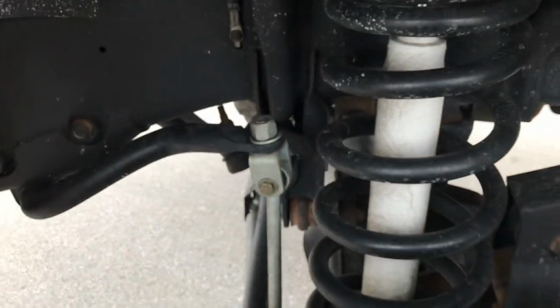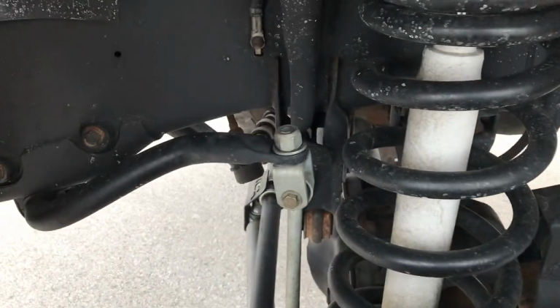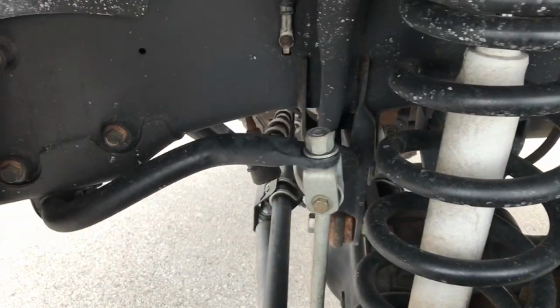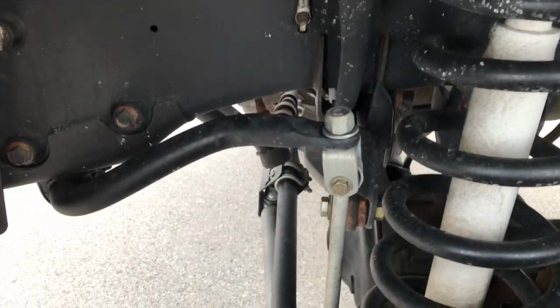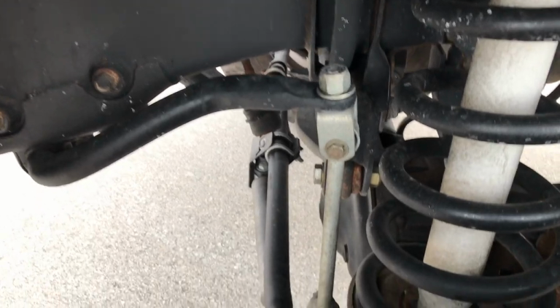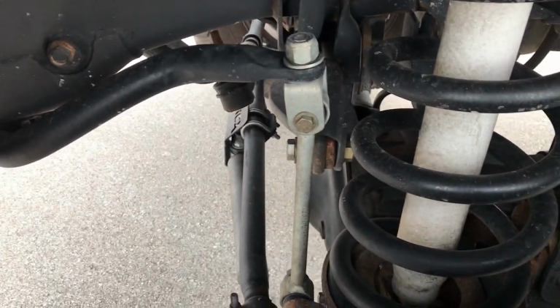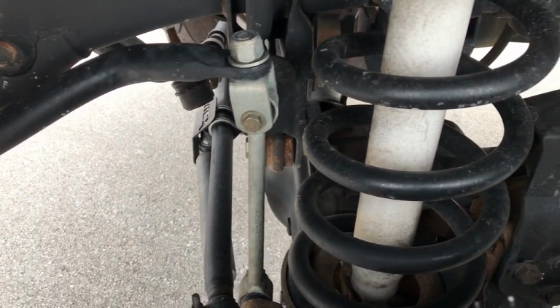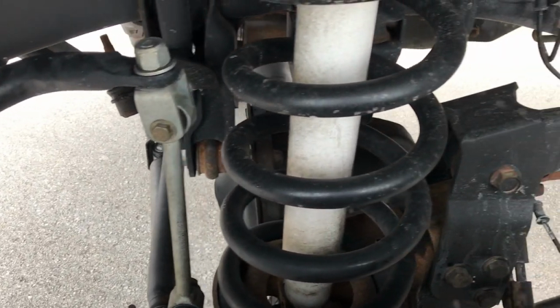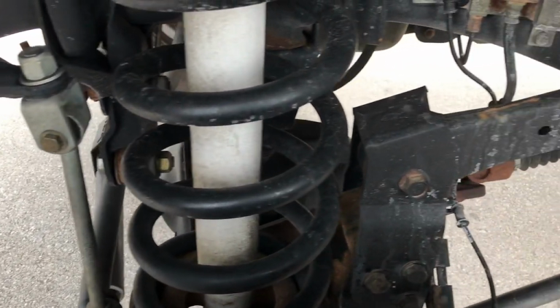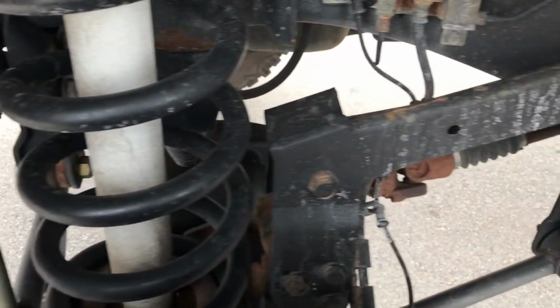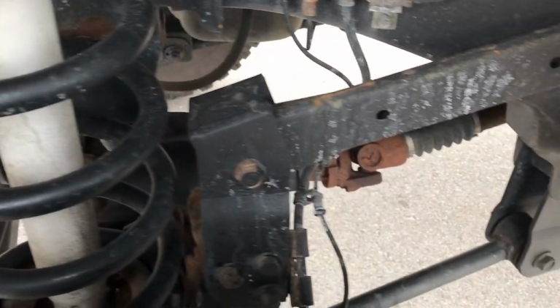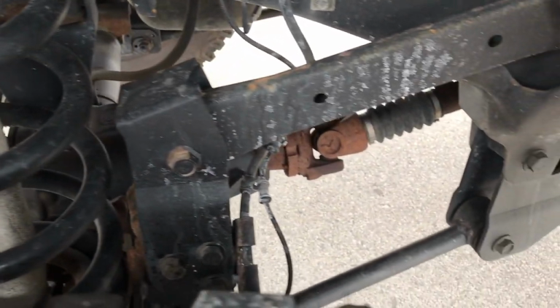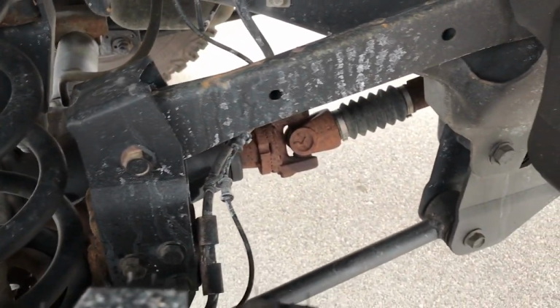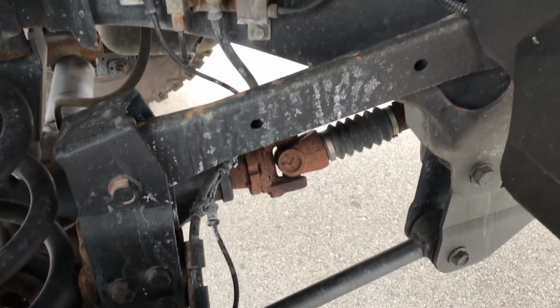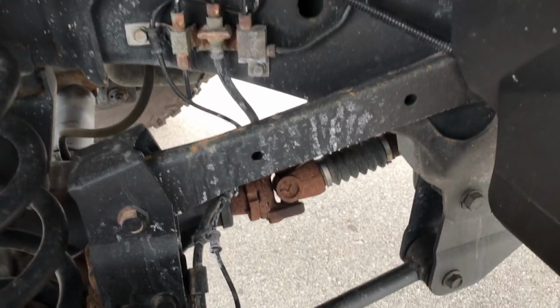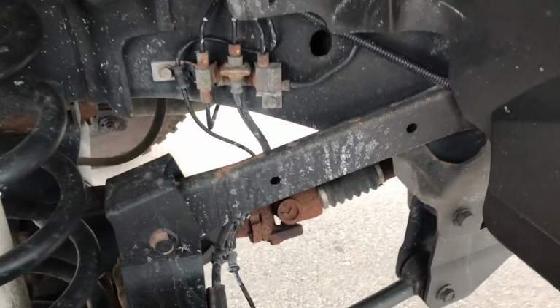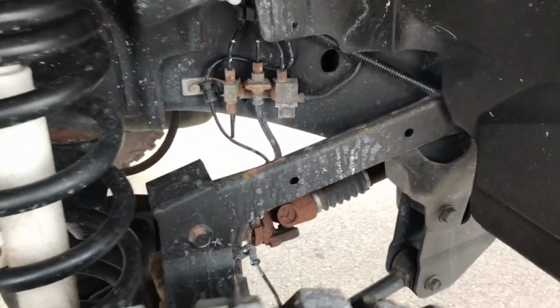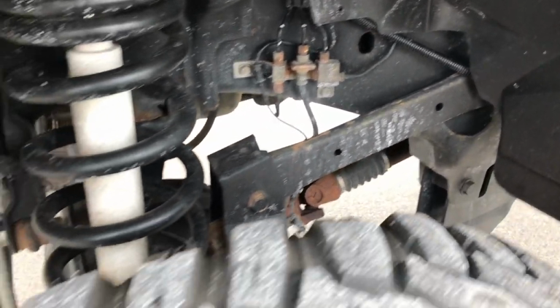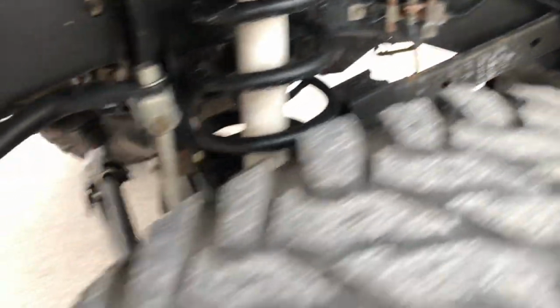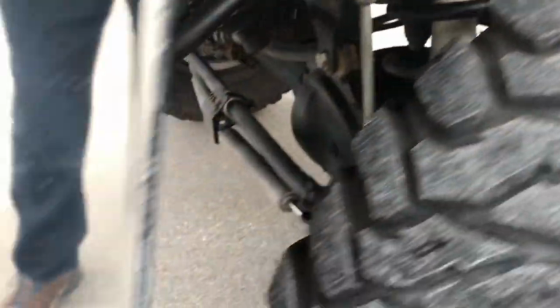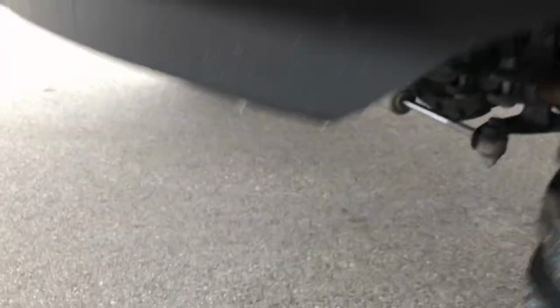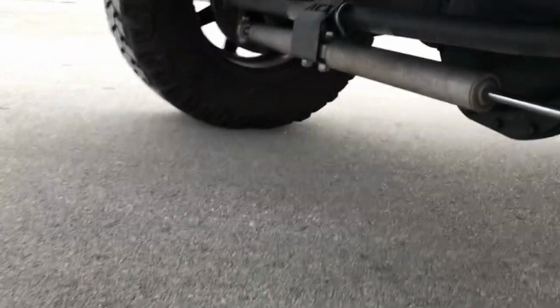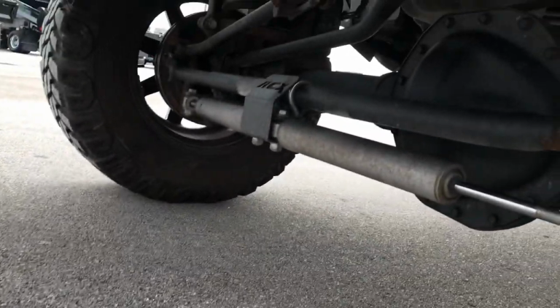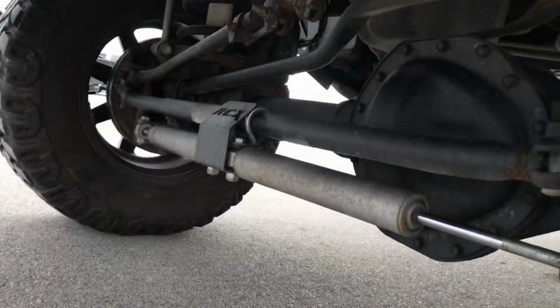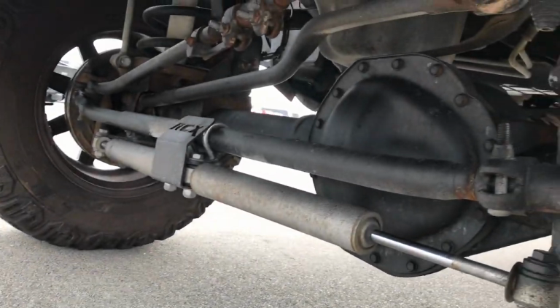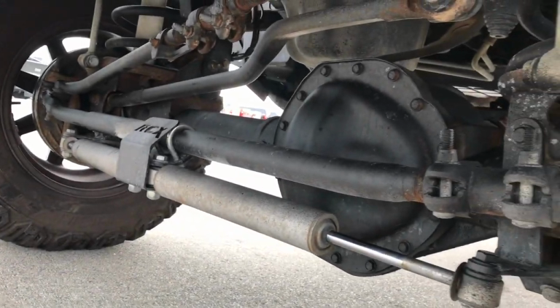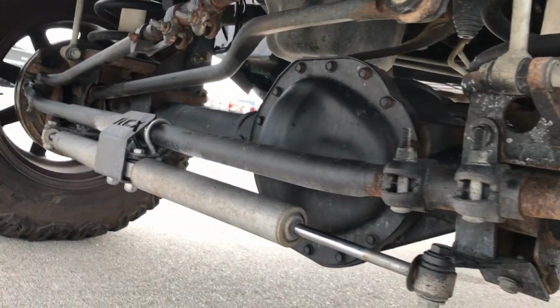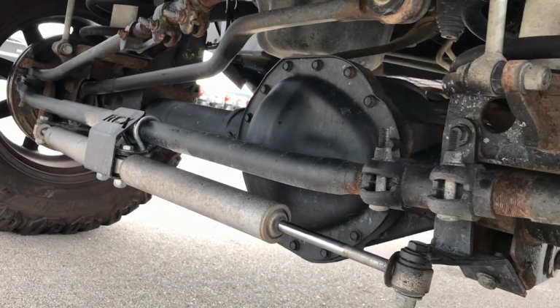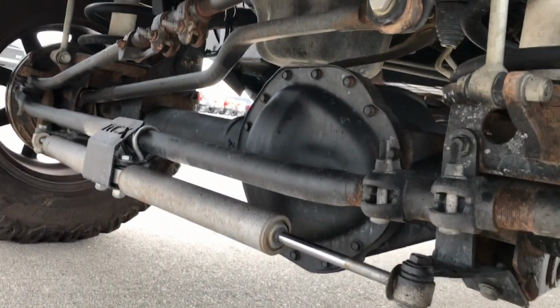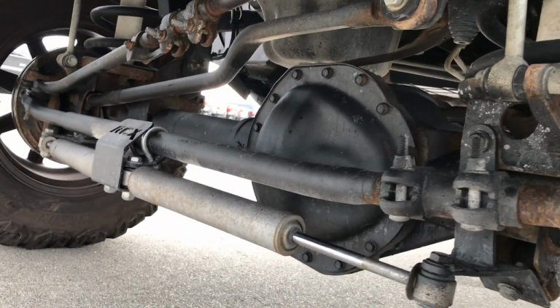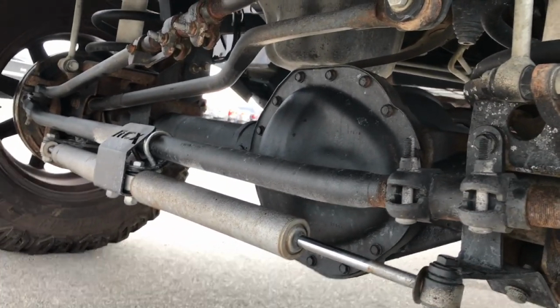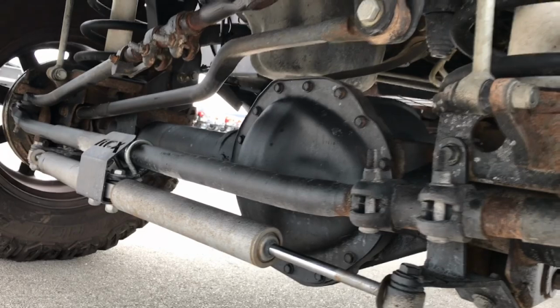It has a Rough Country suspension lift on it. The frame and underbody is in really nice condition — you can see that cross member and shocks there.